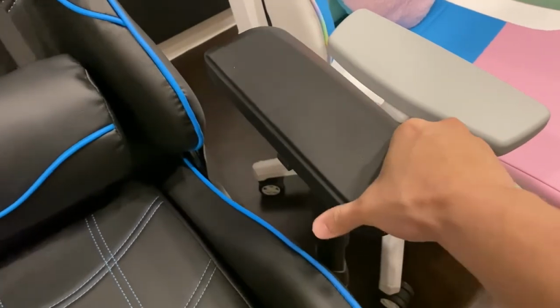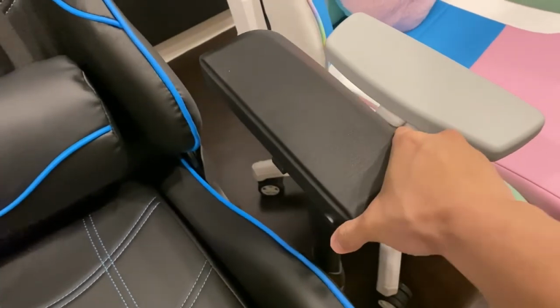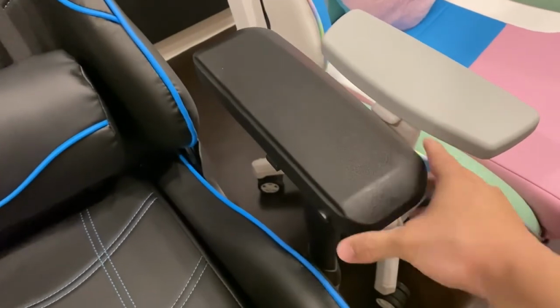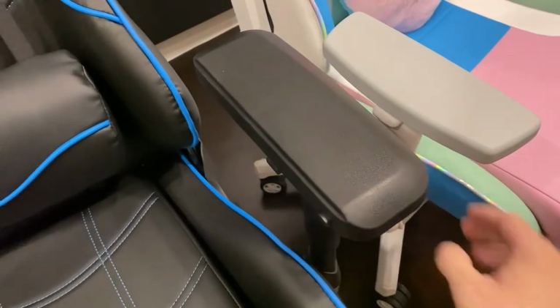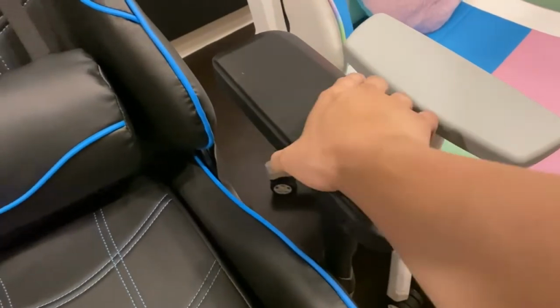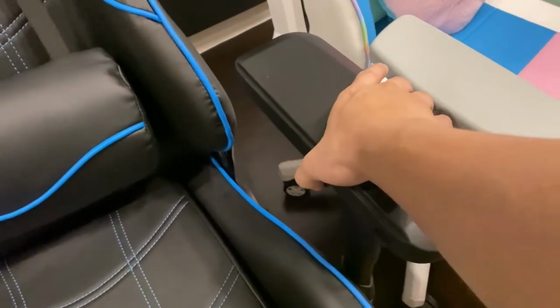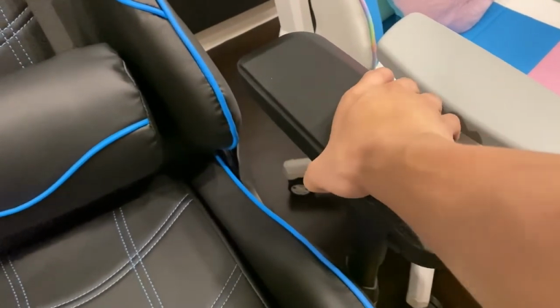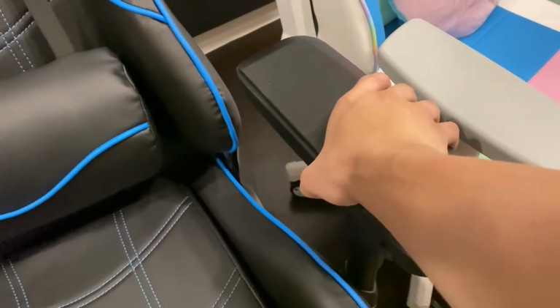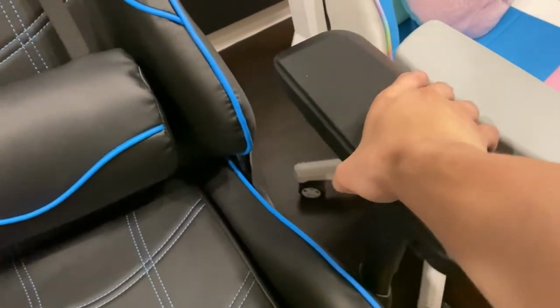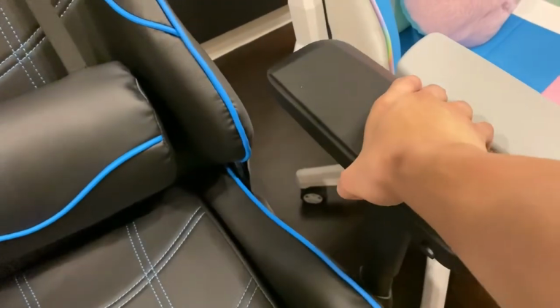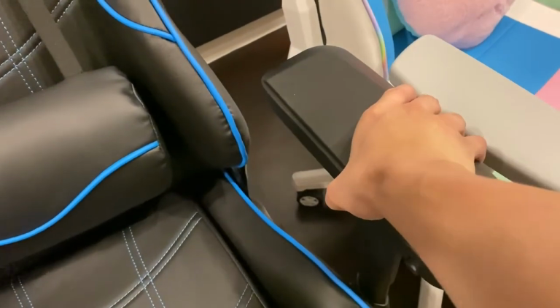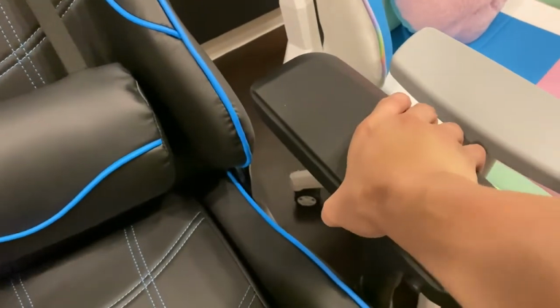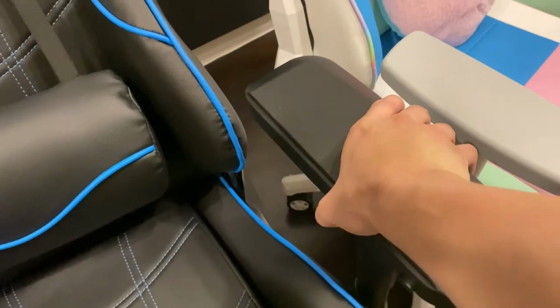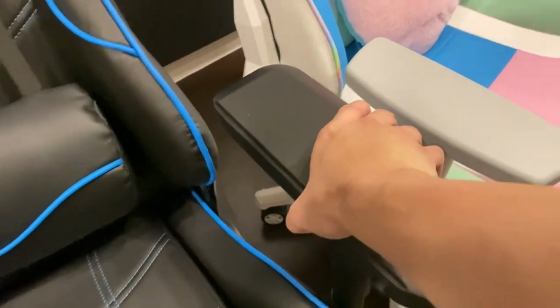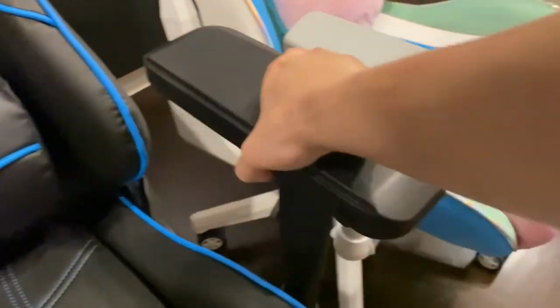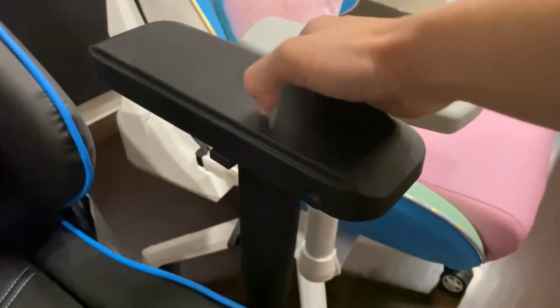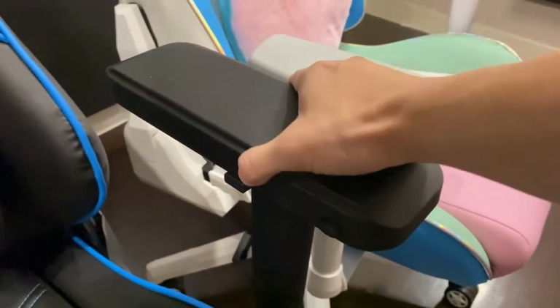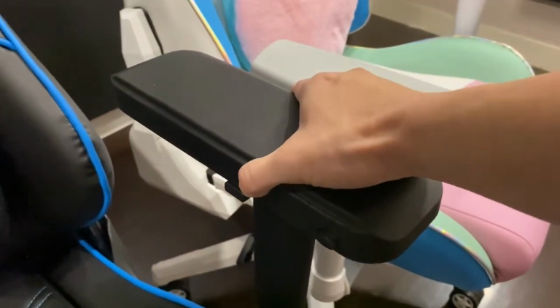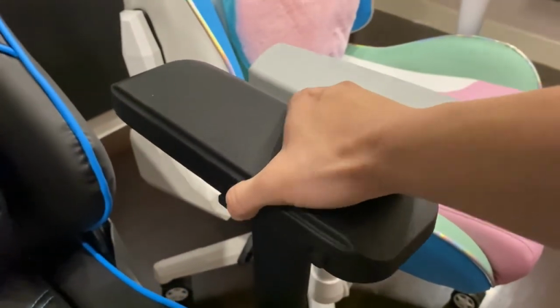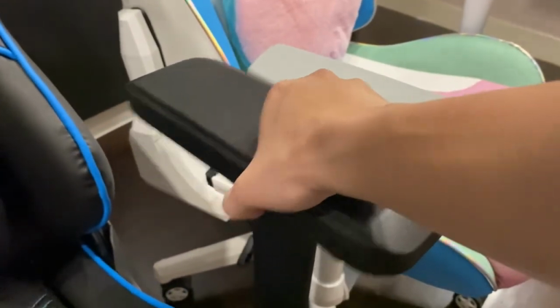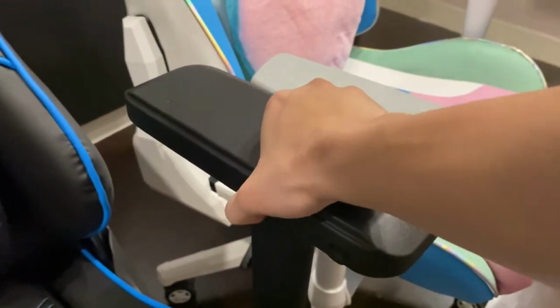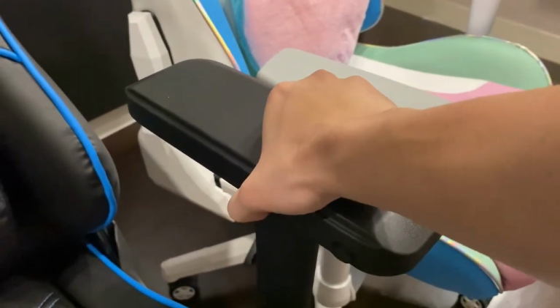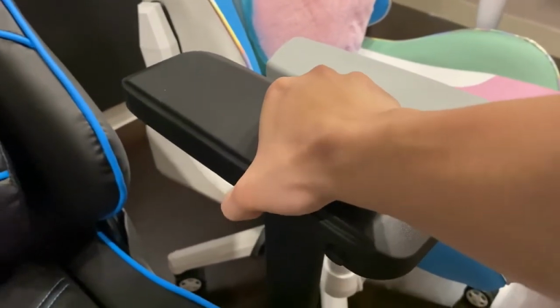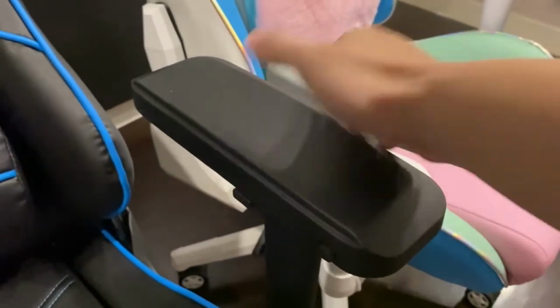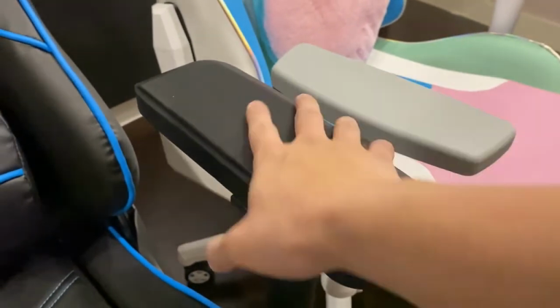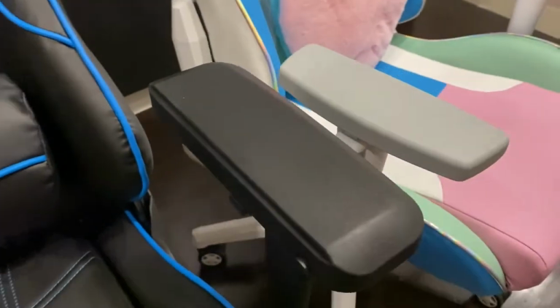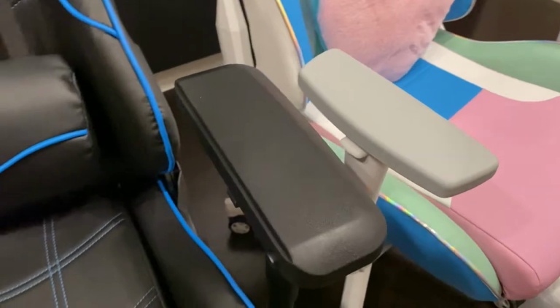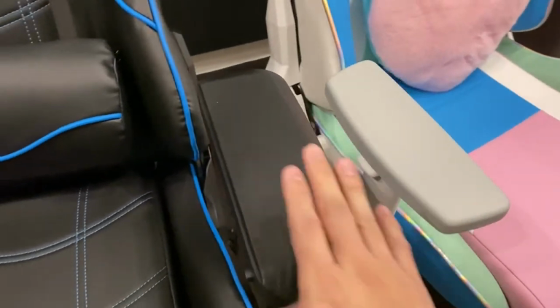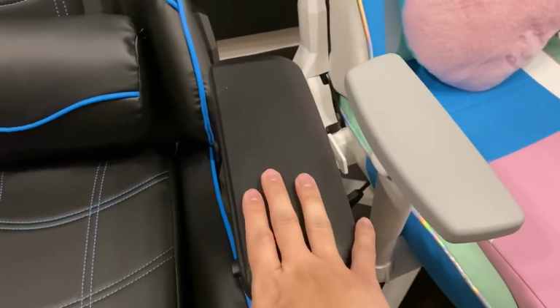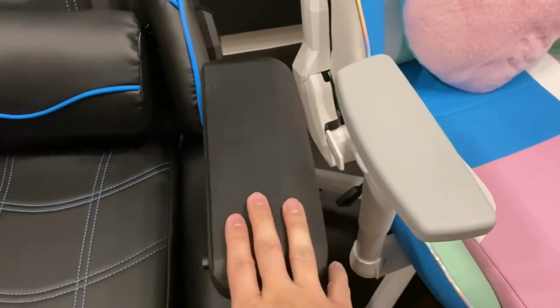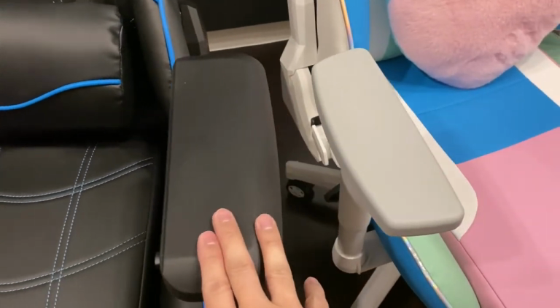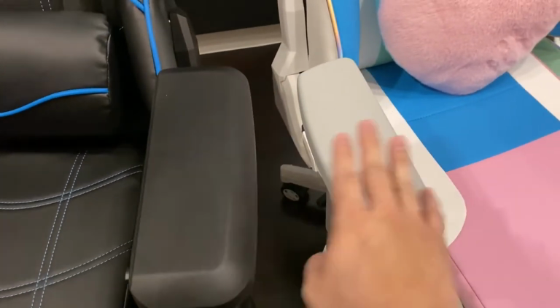And inwards and outwards by pressing this button — see that? So you get two more directions than the Acer.